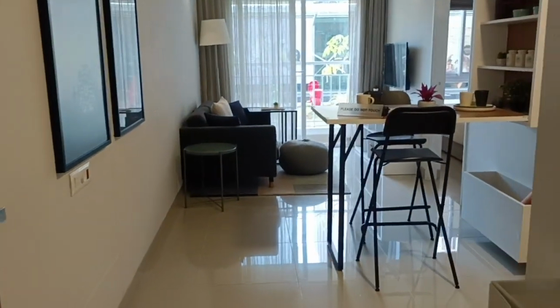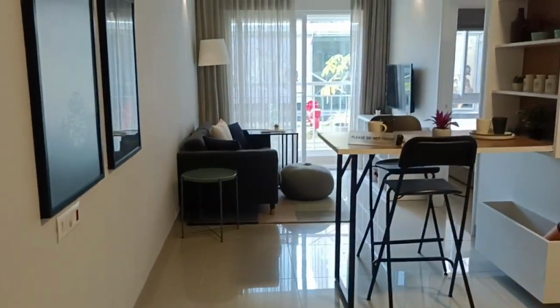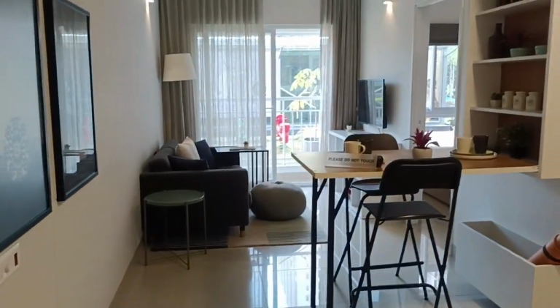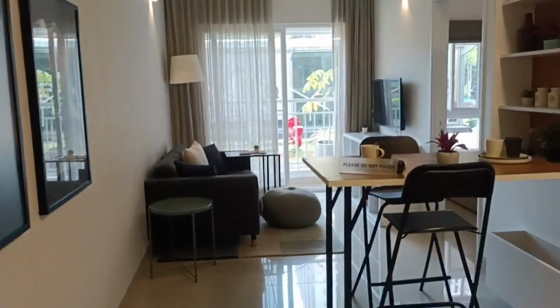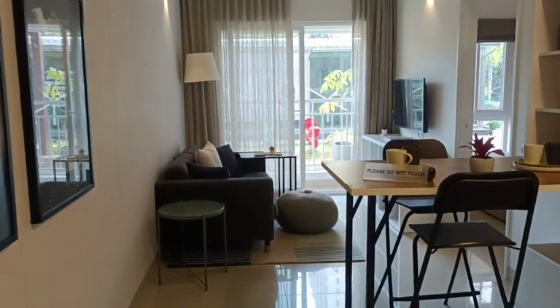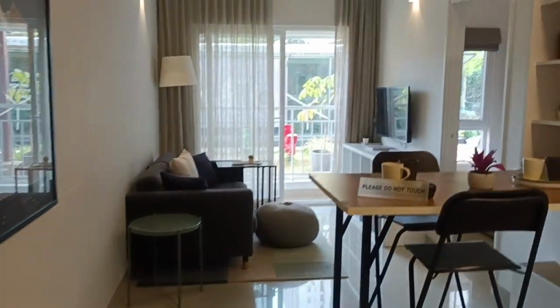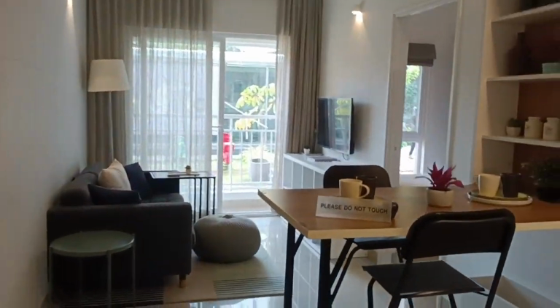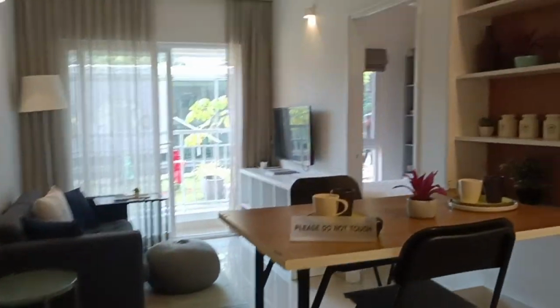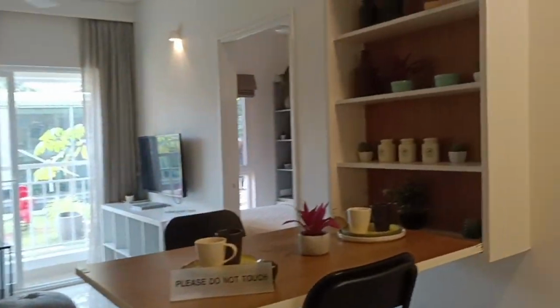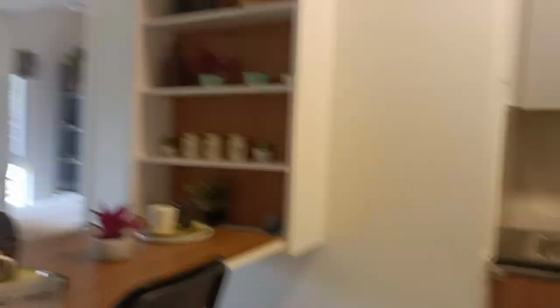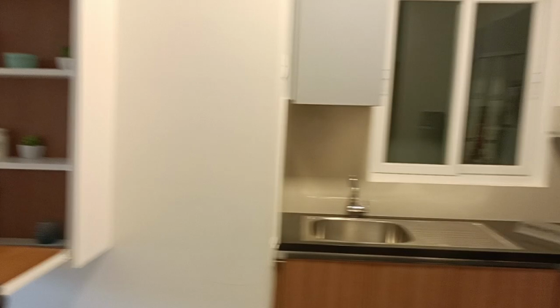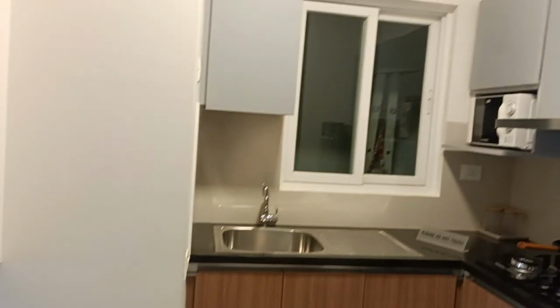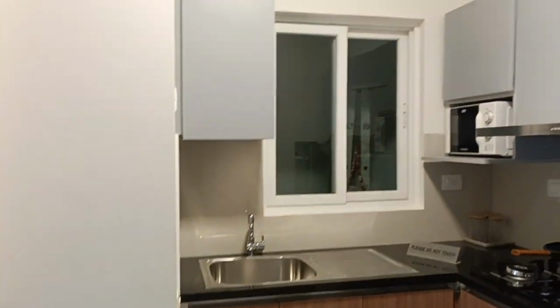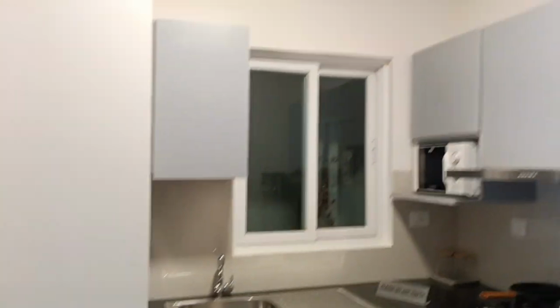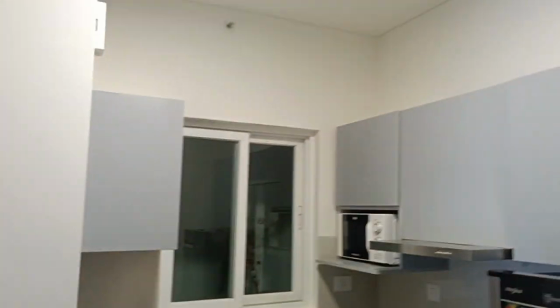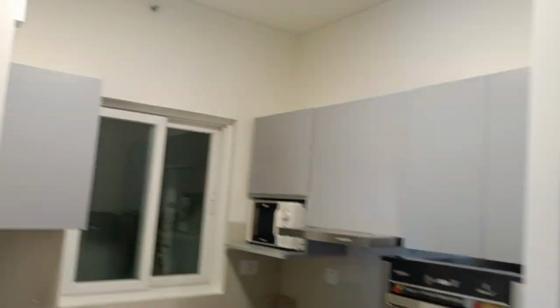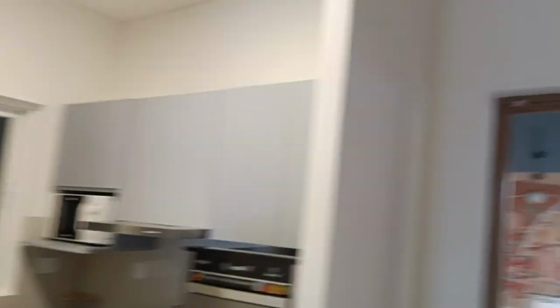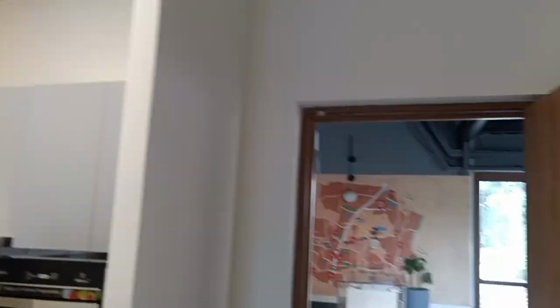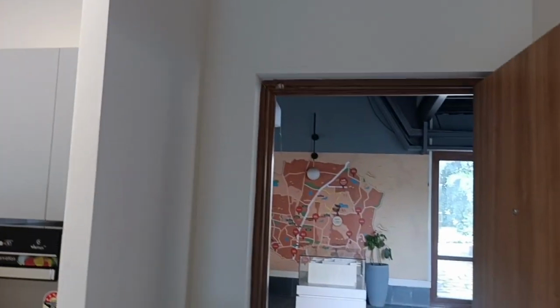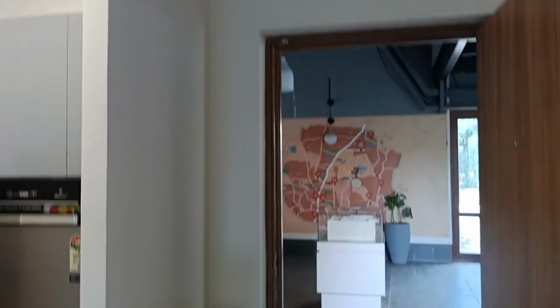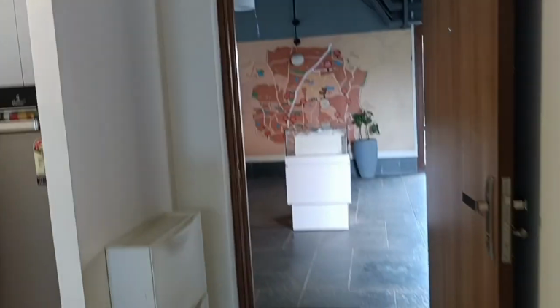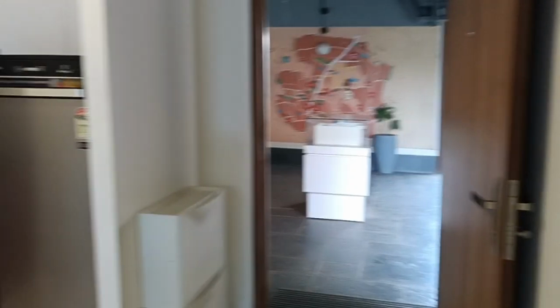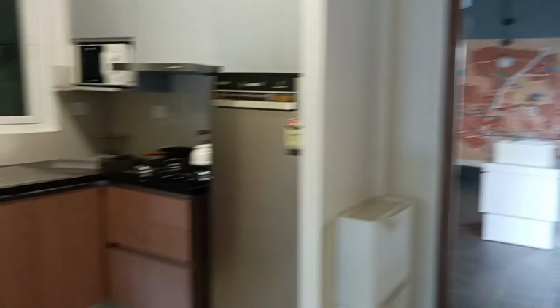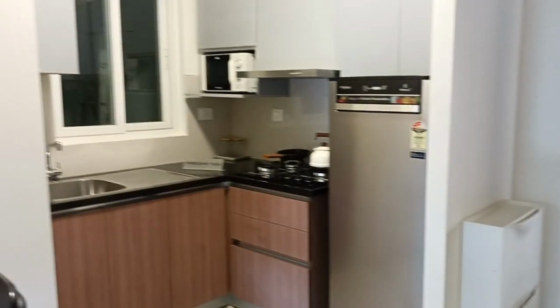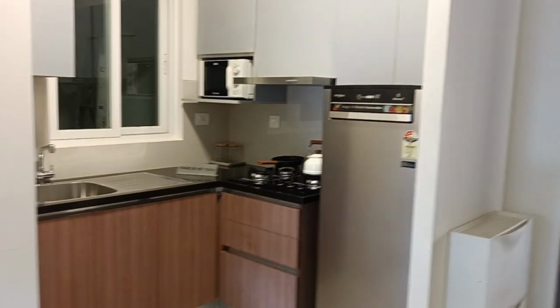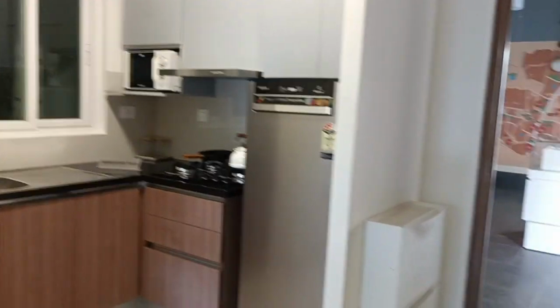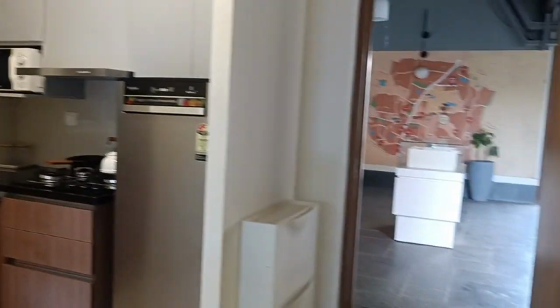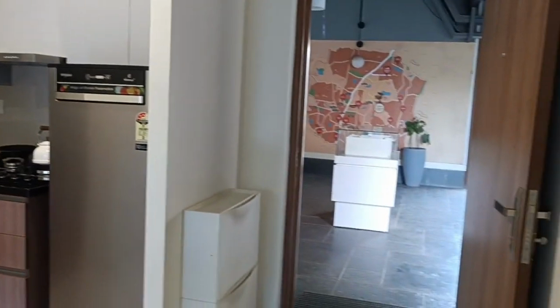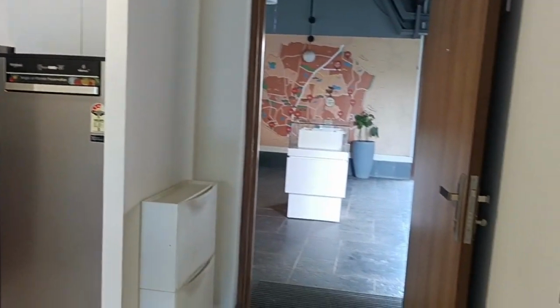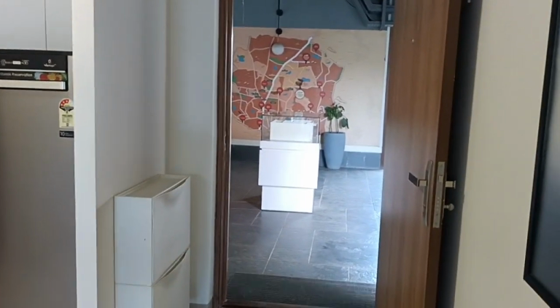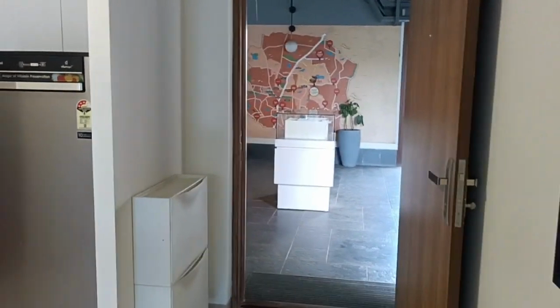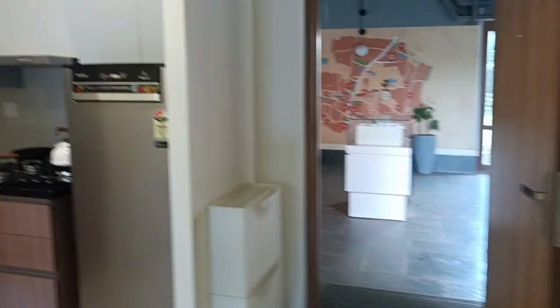Hello and welcome to XLprop everybody. Hope you all are doing good. Today we will be talking about the availability of 1 and 1.5 BHK. So let me first show you without wasting your time.